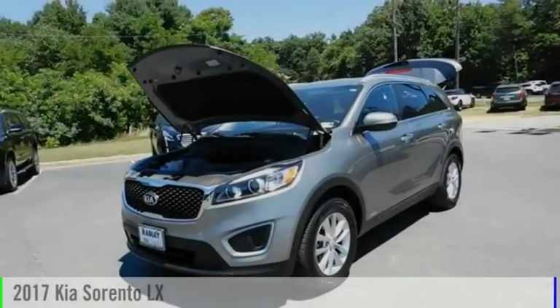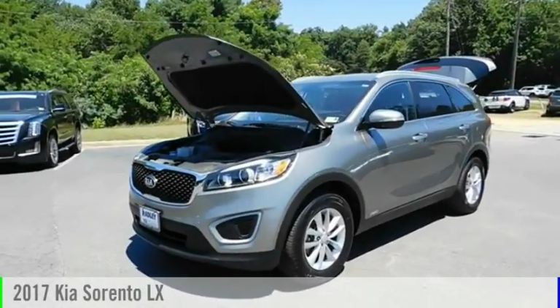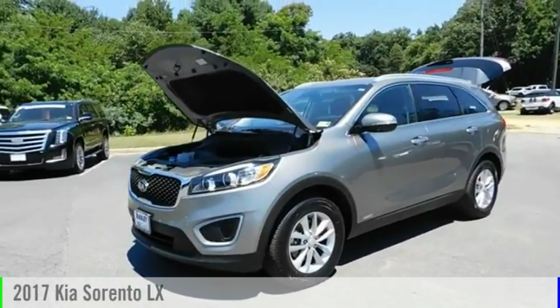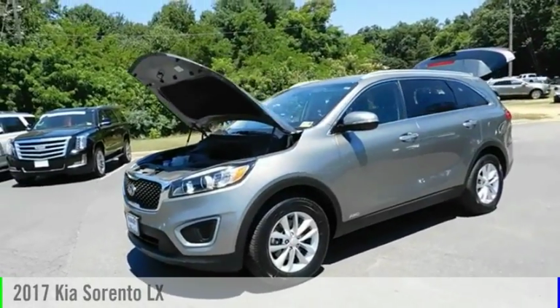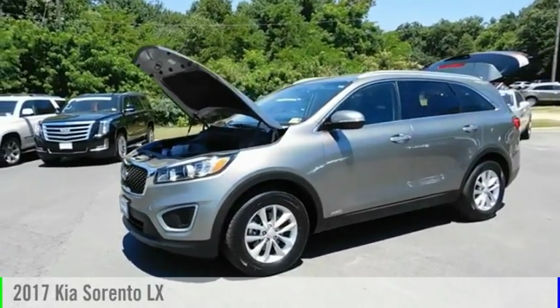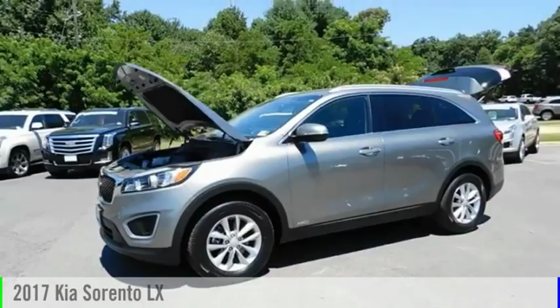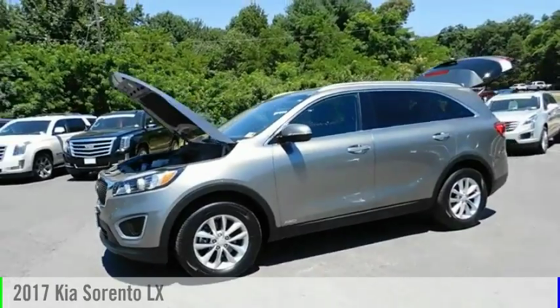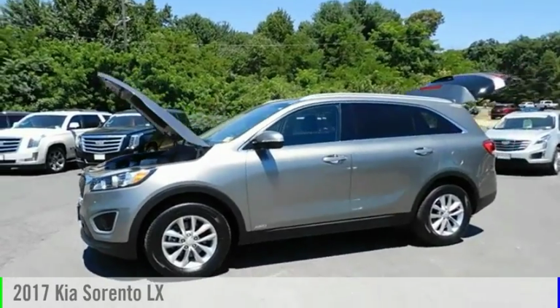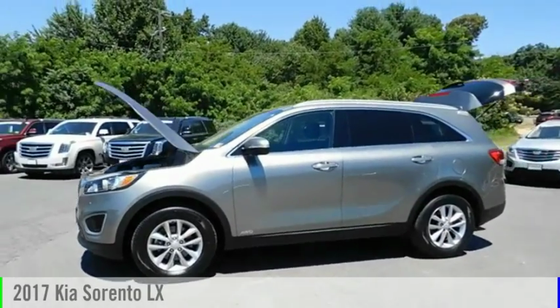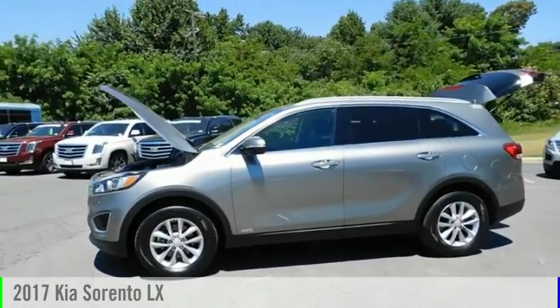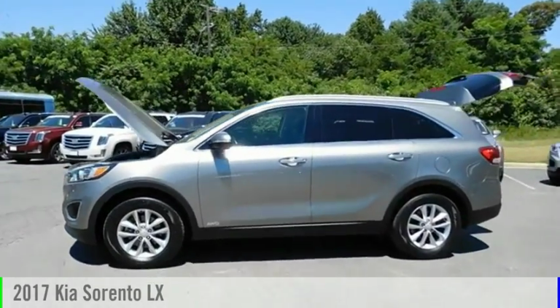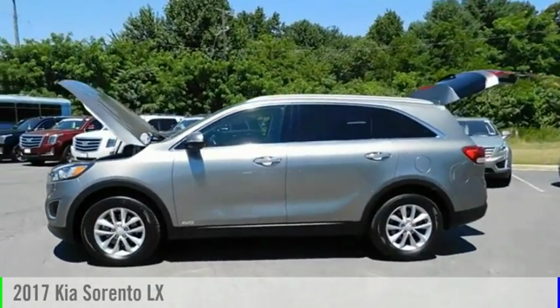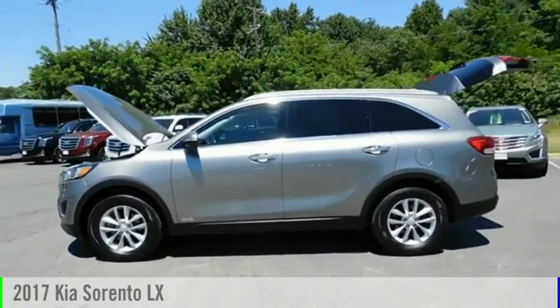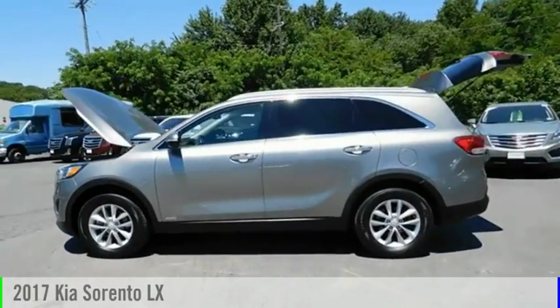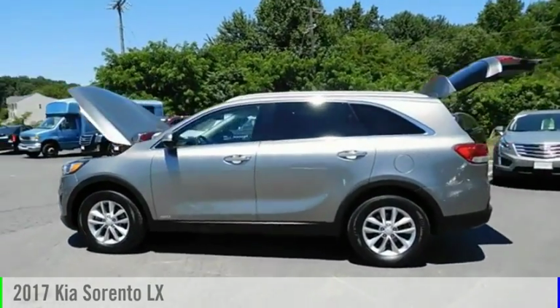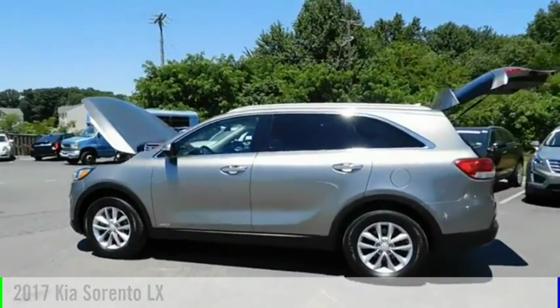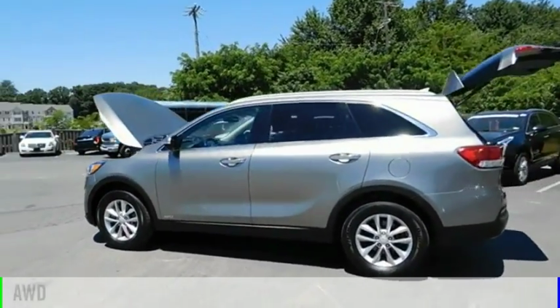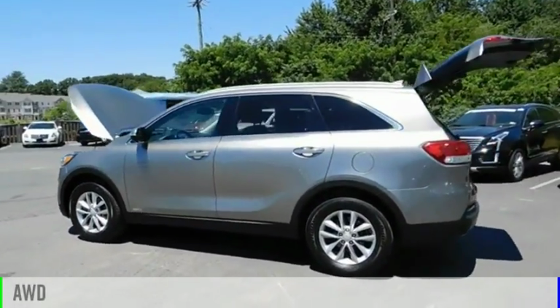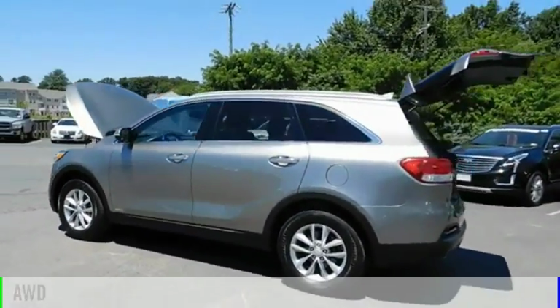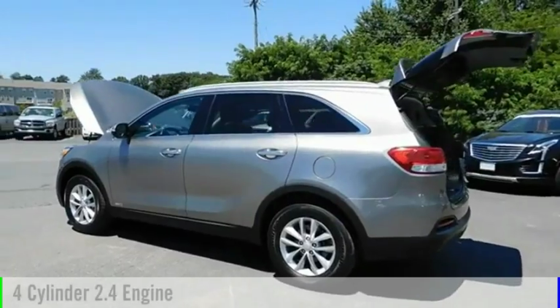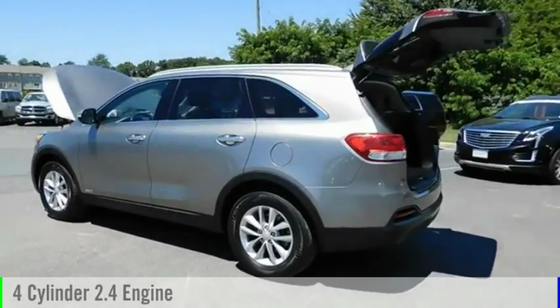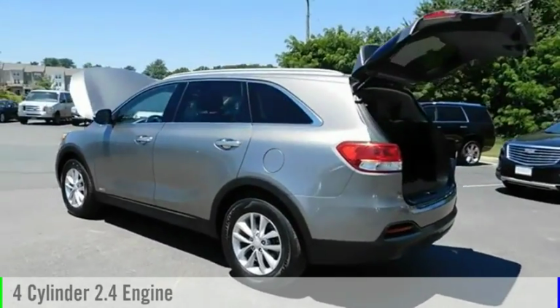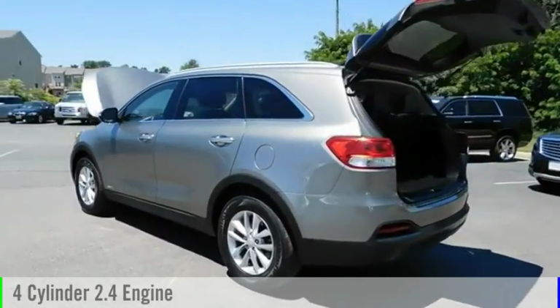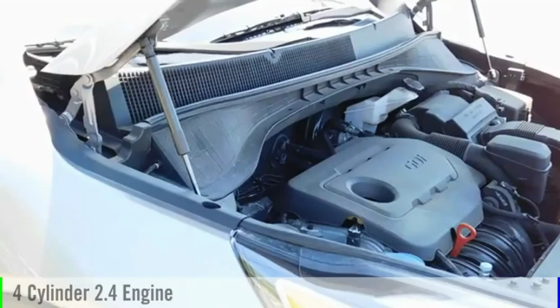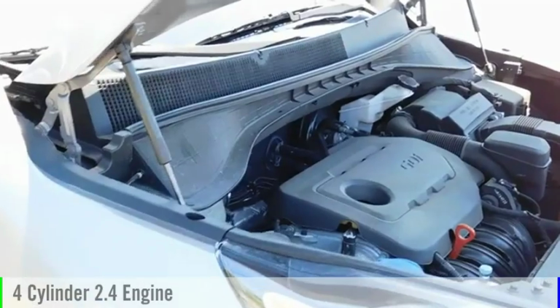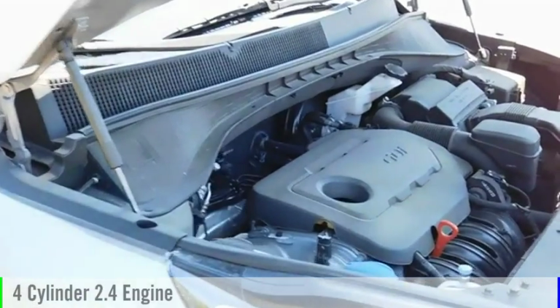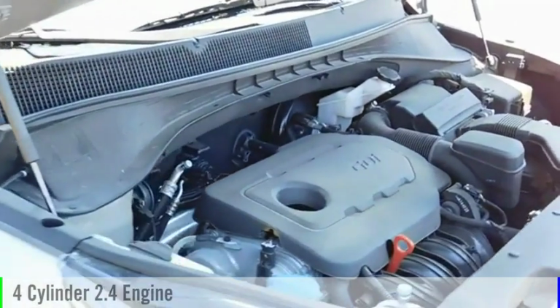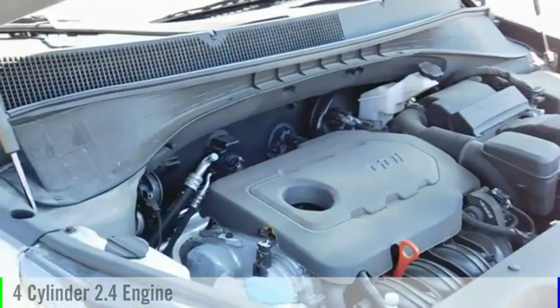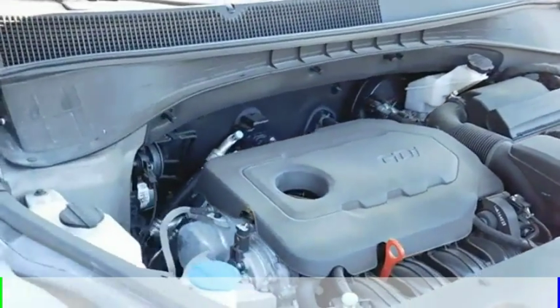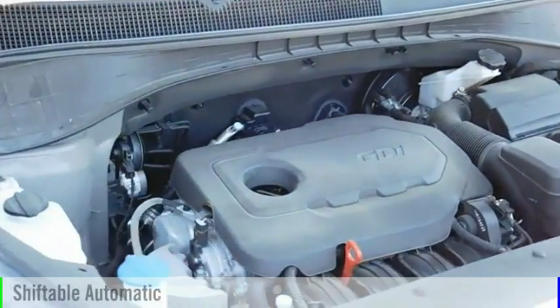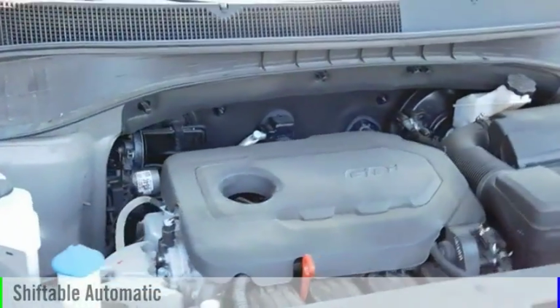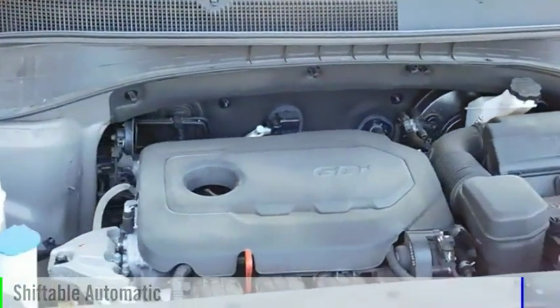Make a great choice today with the 2017 Sorento. This vehicle is powered by an all-wheel drive, four-cylinder, 2.4 liter engine, and comes with an automatic transmission.